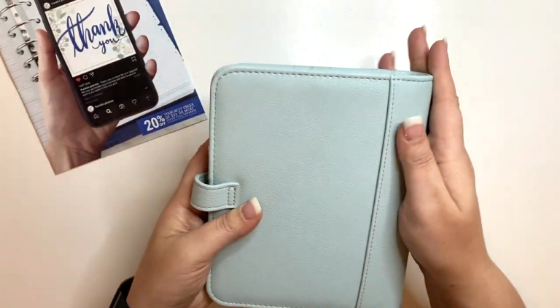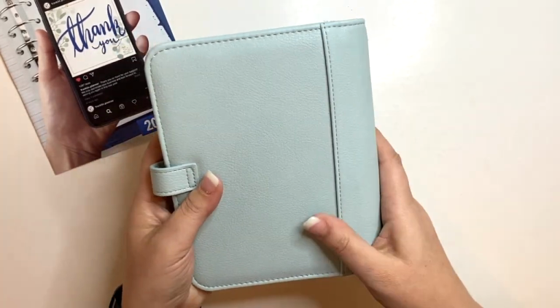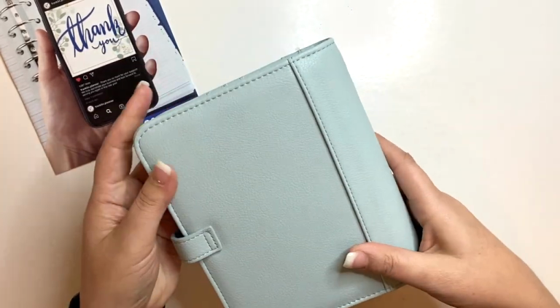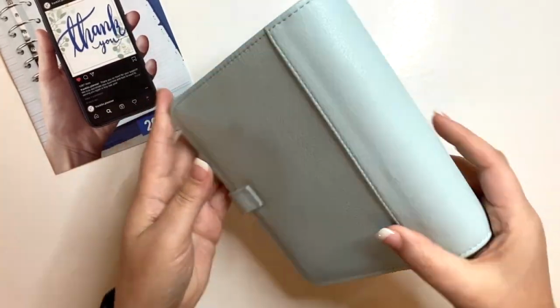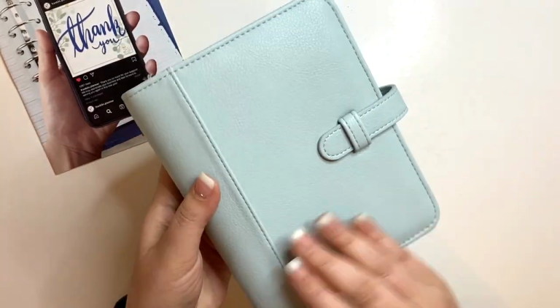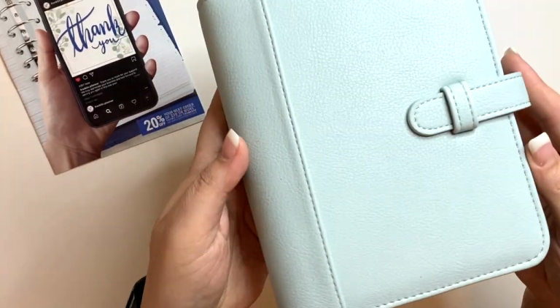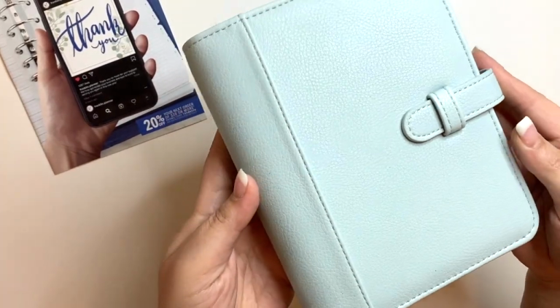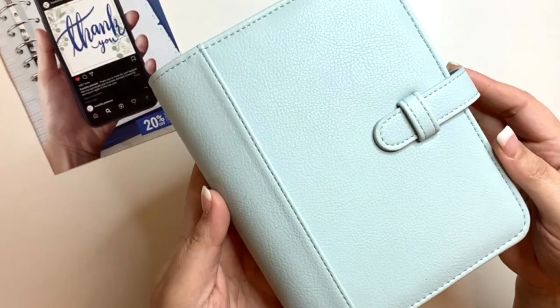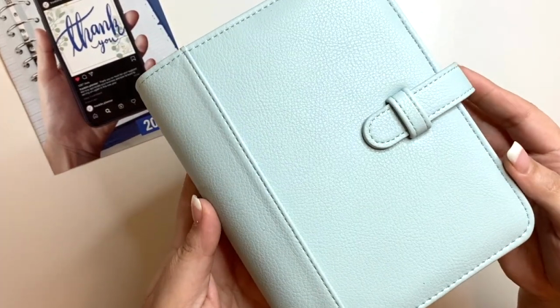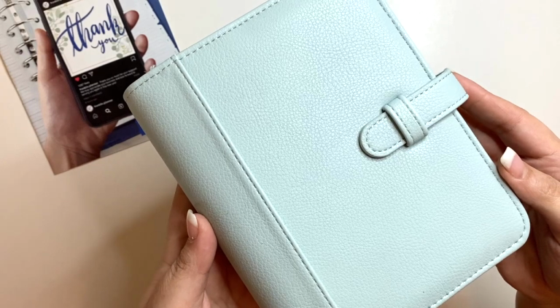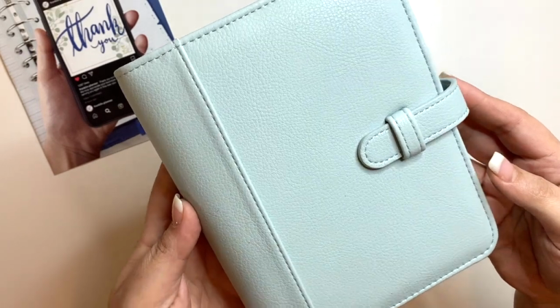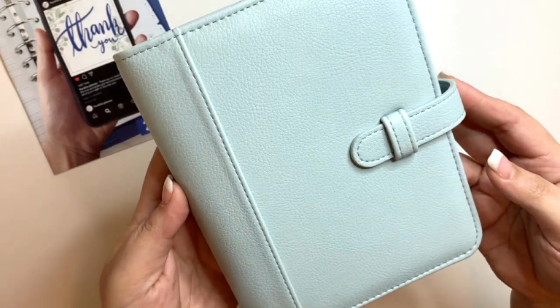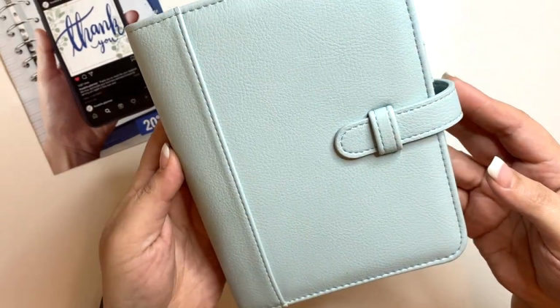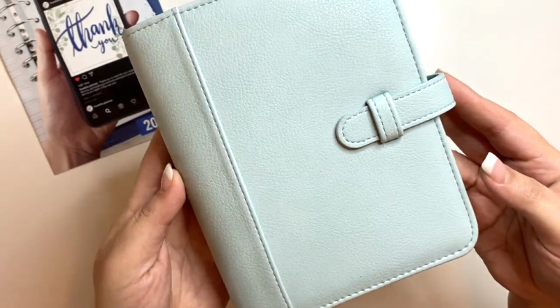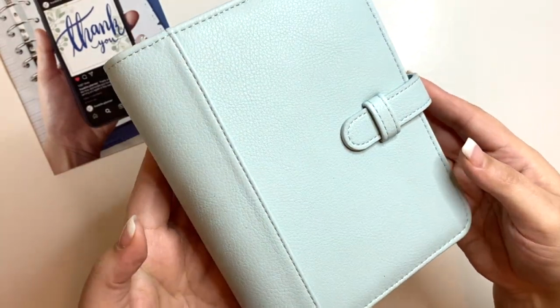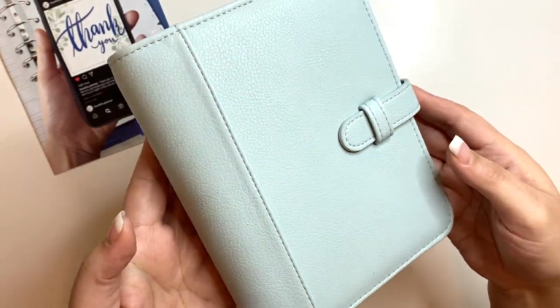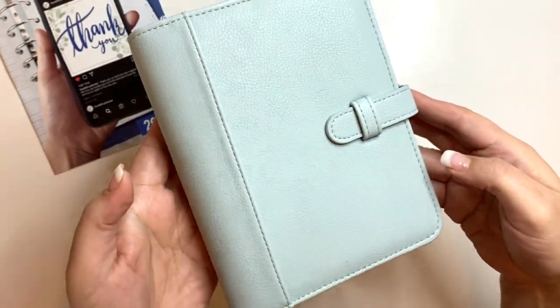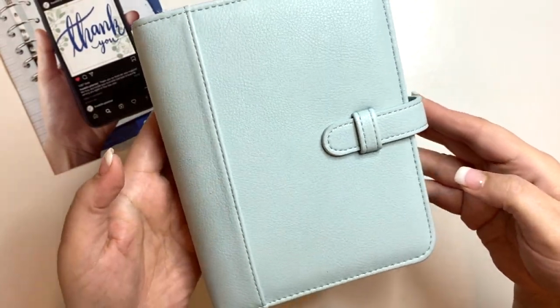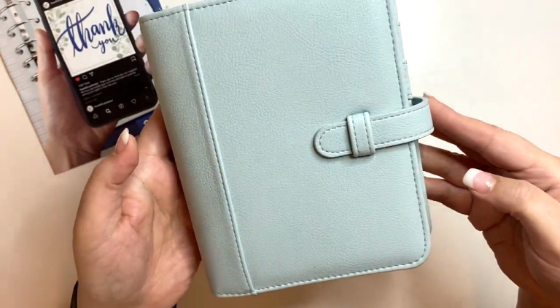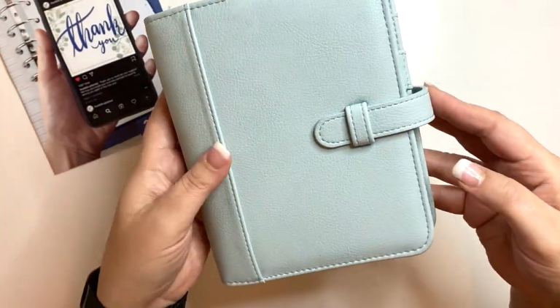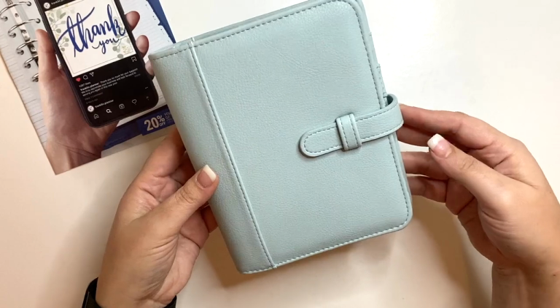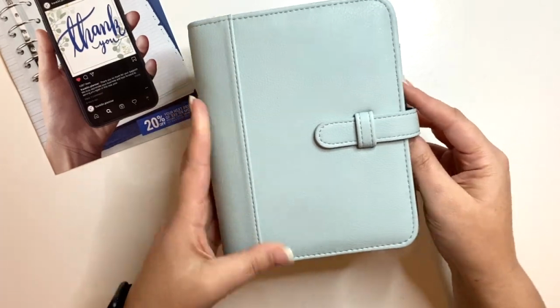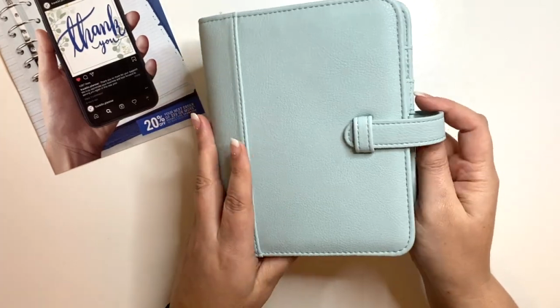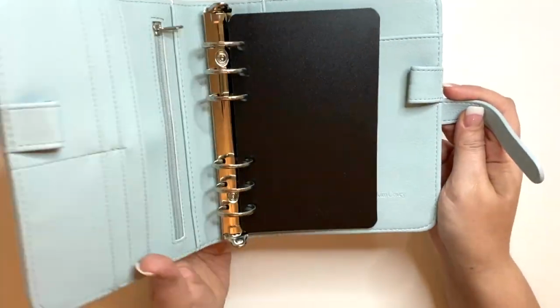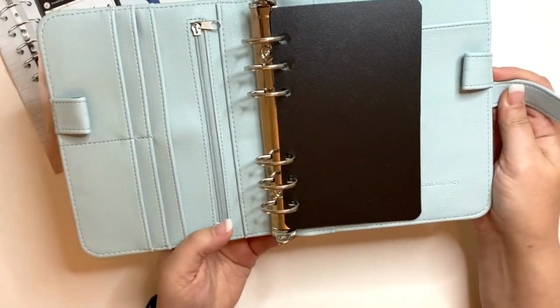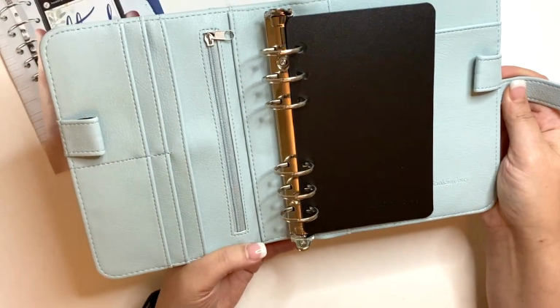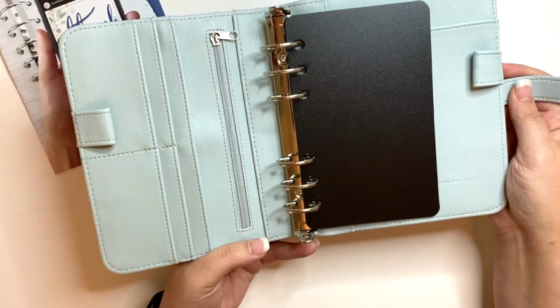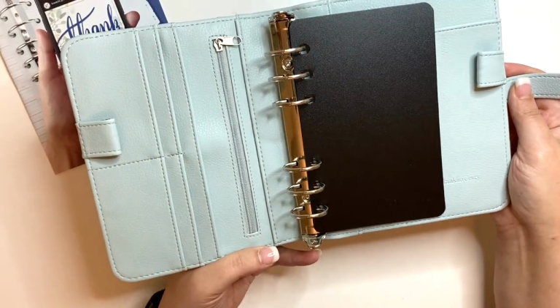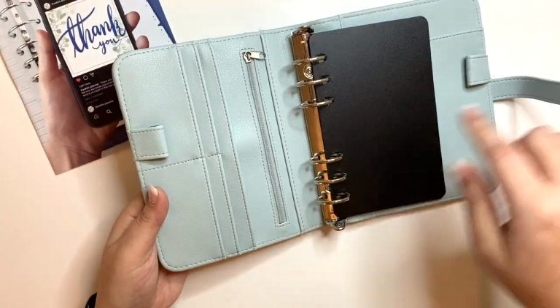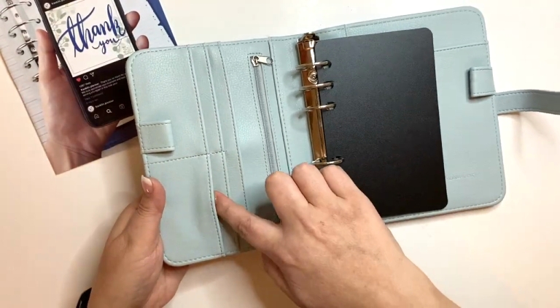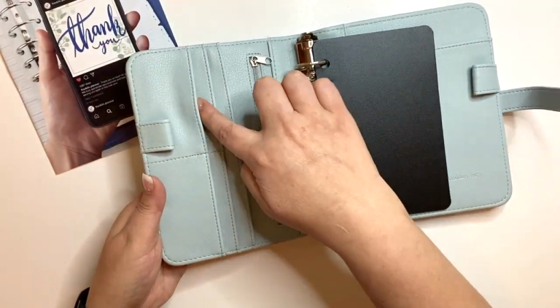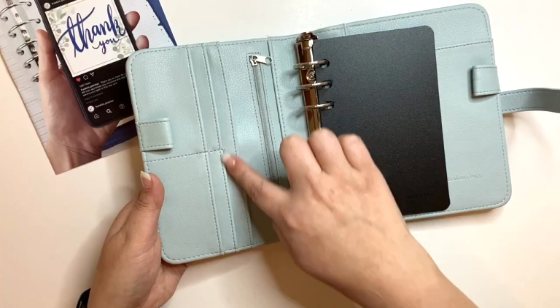It's beautiful — the color is absolutely beautiful. Let me get it closer to the ring light so you can really see that color. Good job, Franklin Planner — this will be interesting to use.